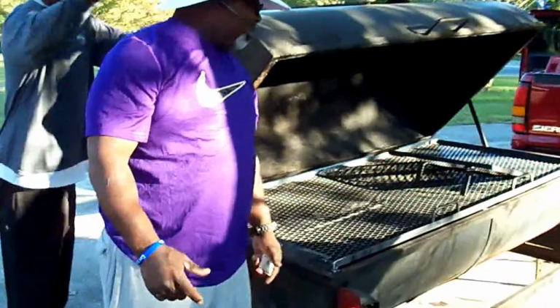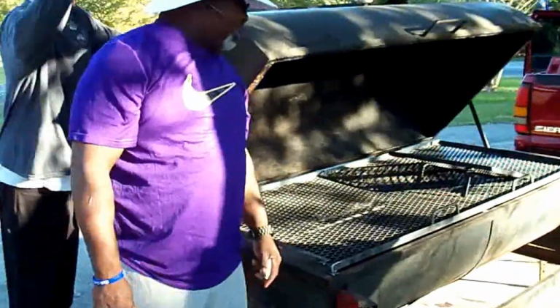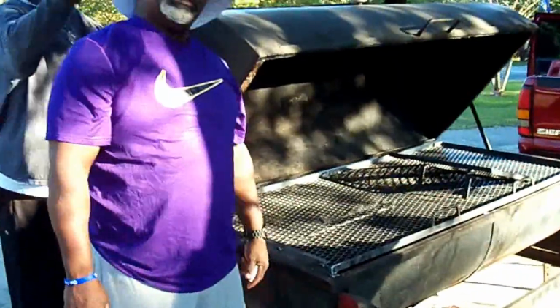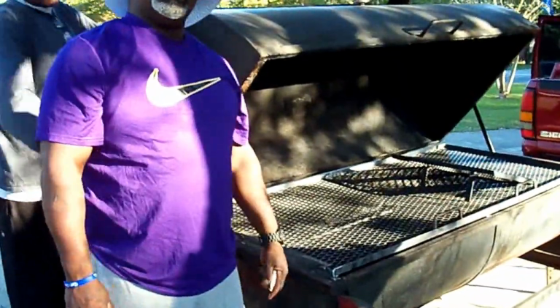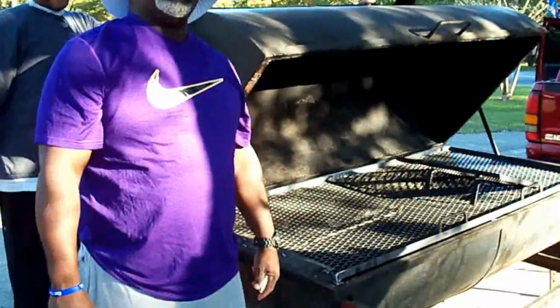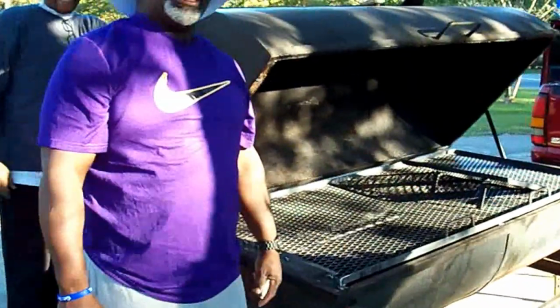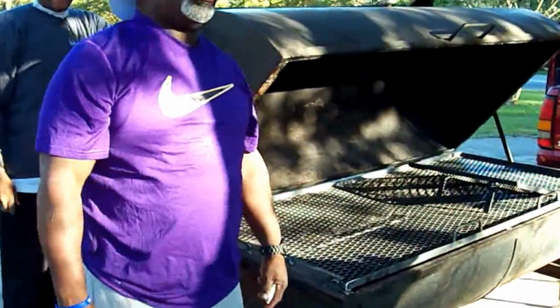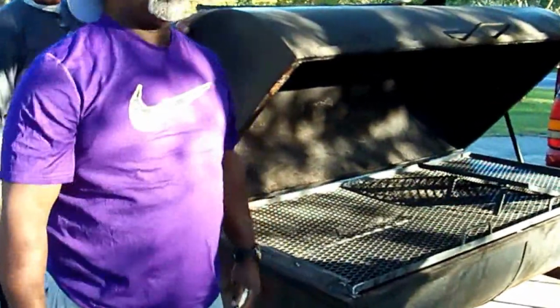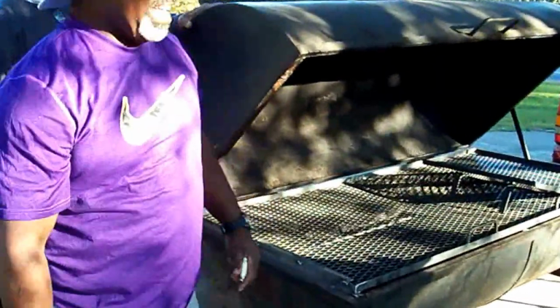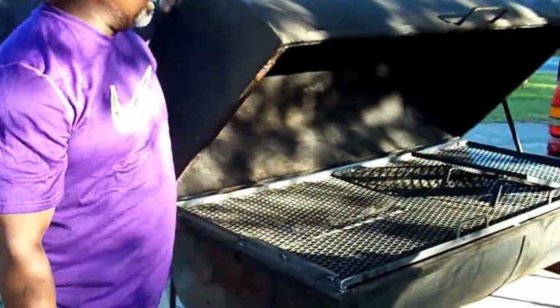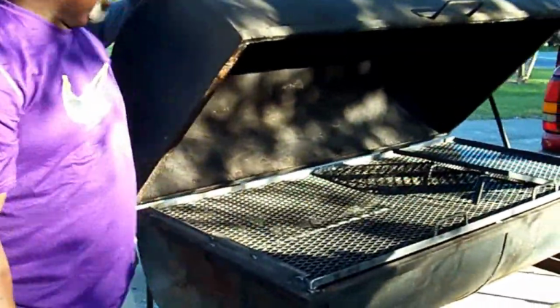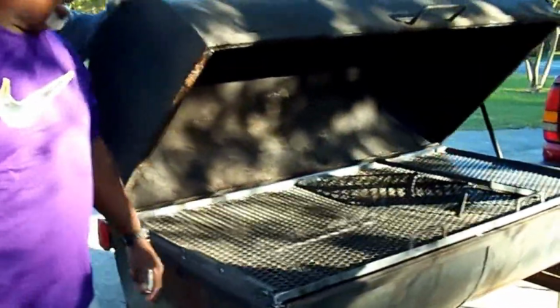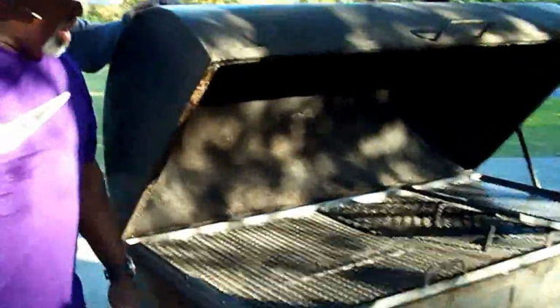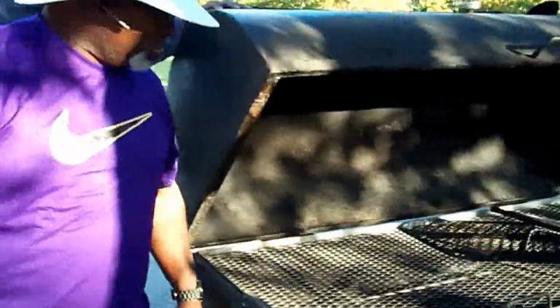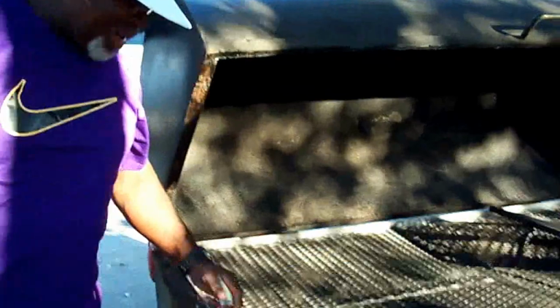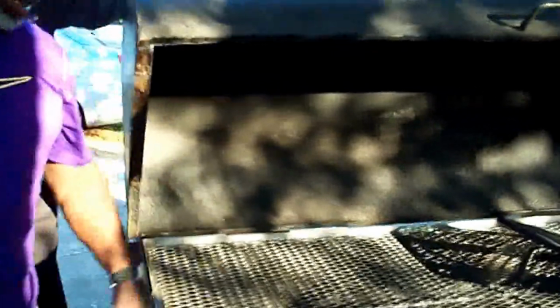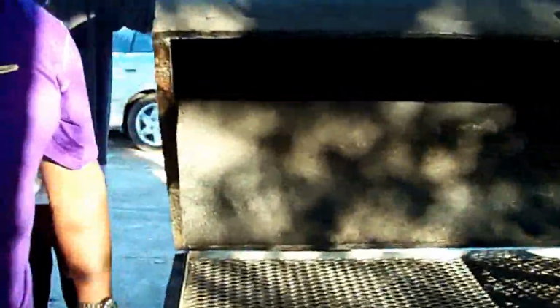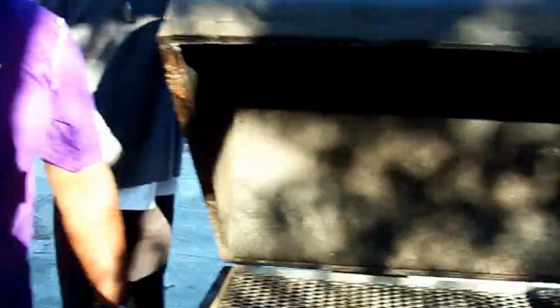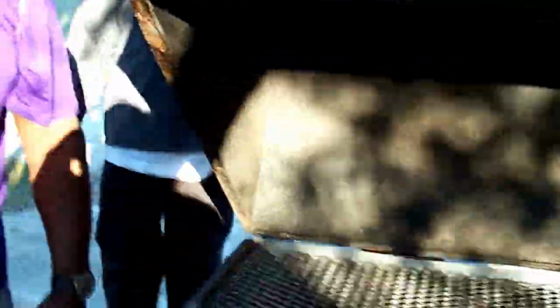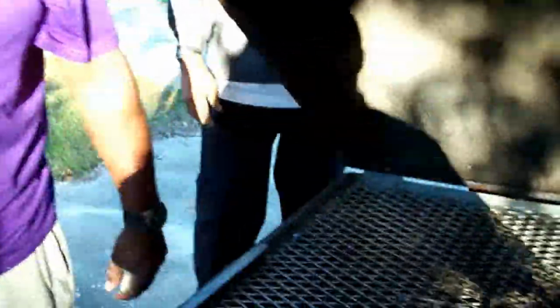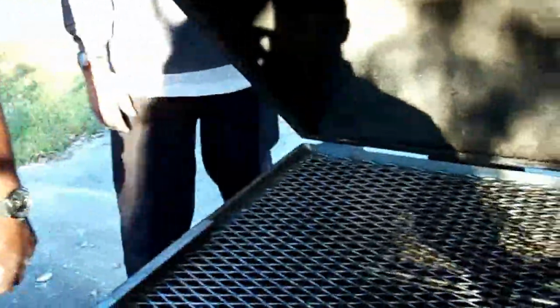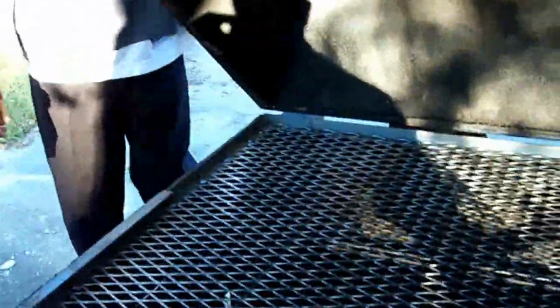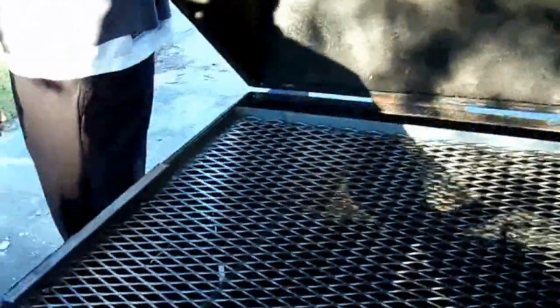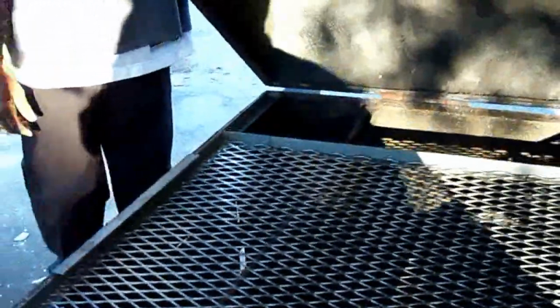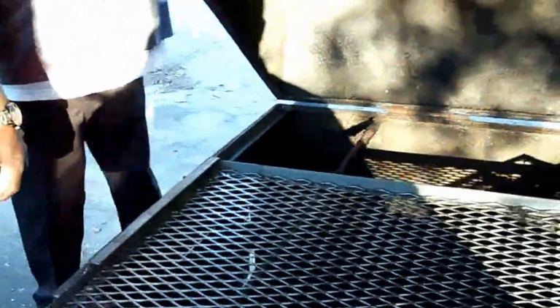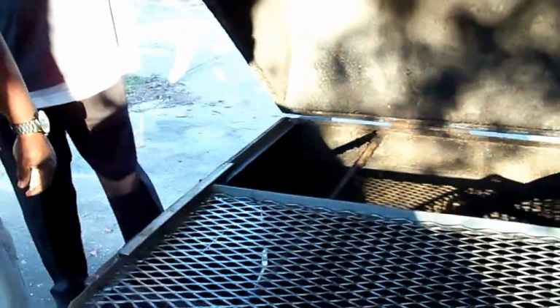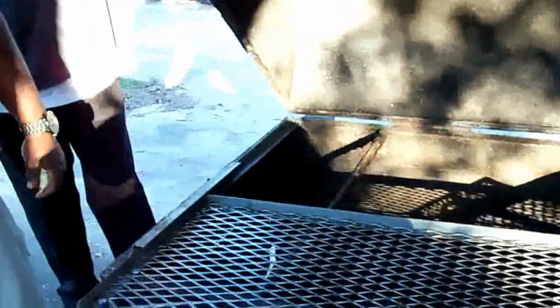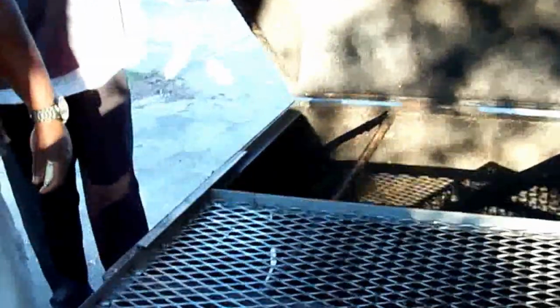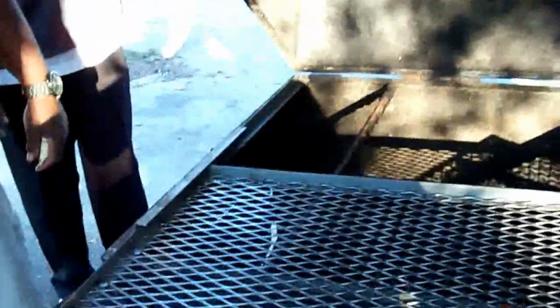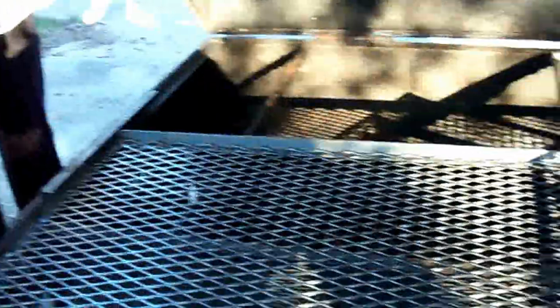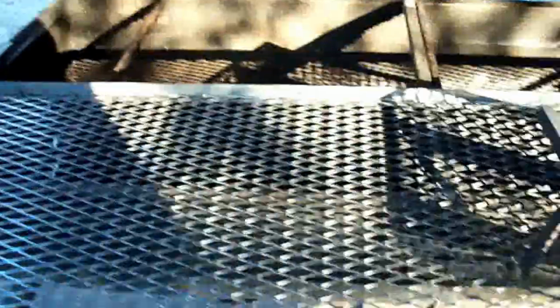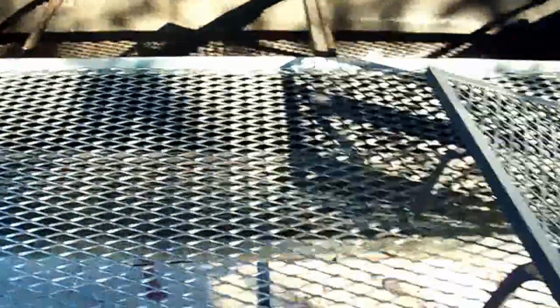Hello Kimmel. Kimmel is the master of modification. This cat right here modified his grill — he can slide it out. Lord have mercy. Yeah, that's easy work on your back.